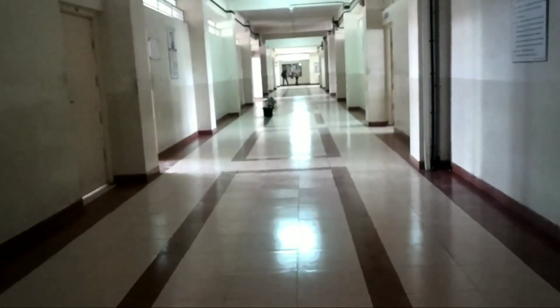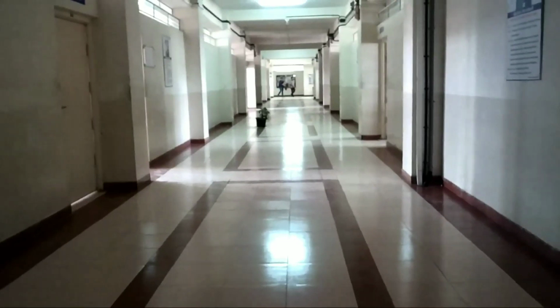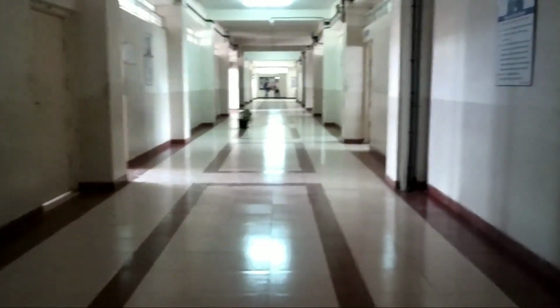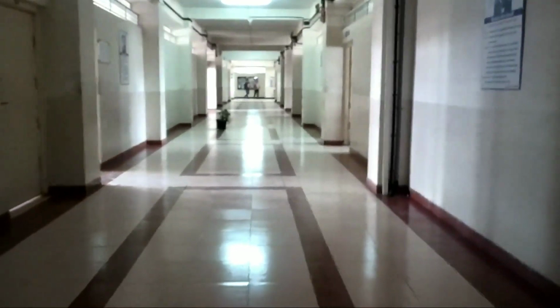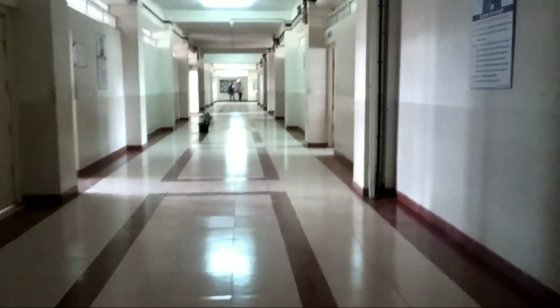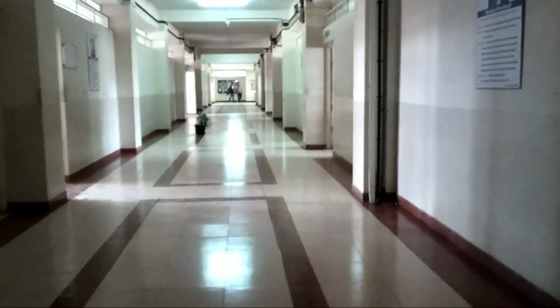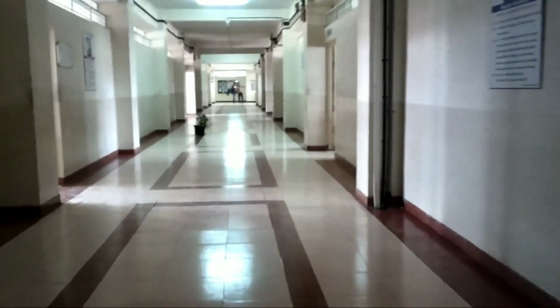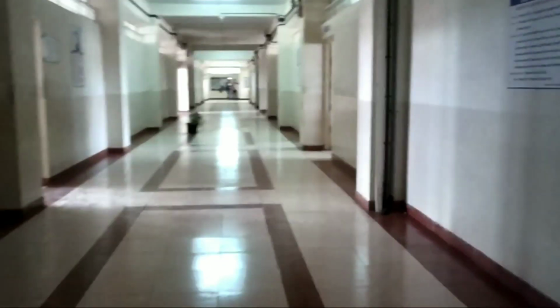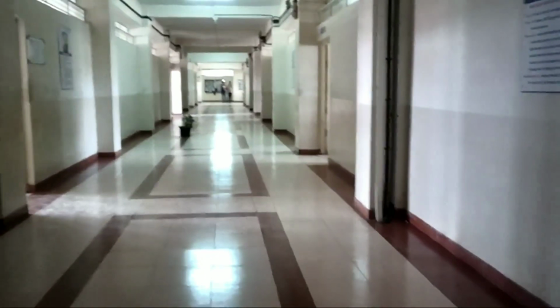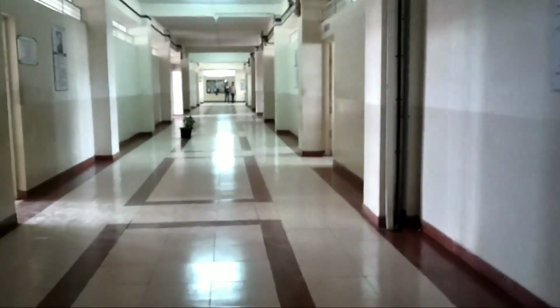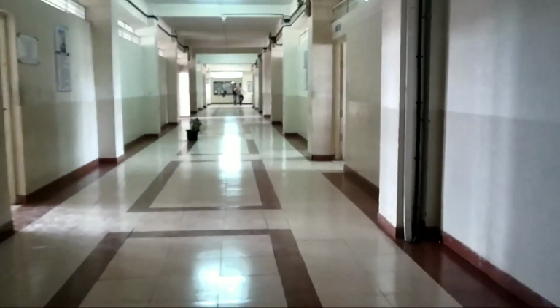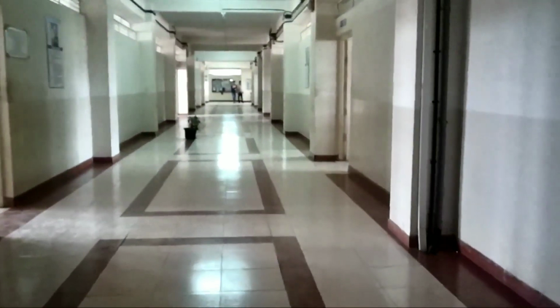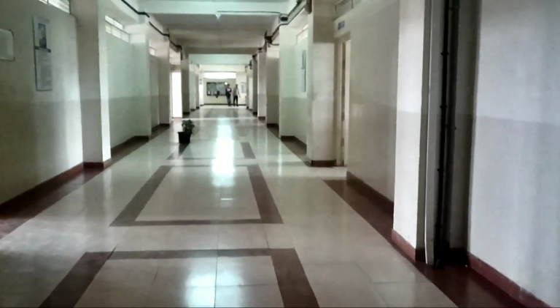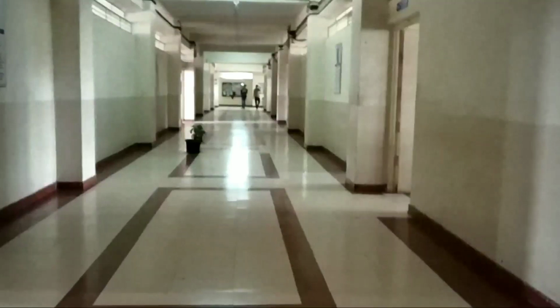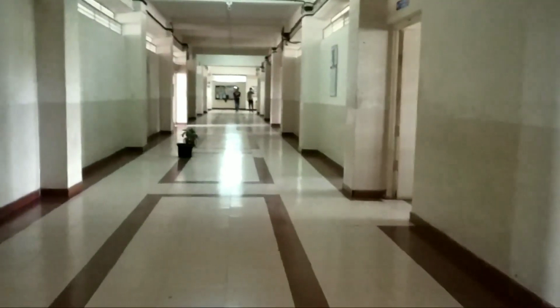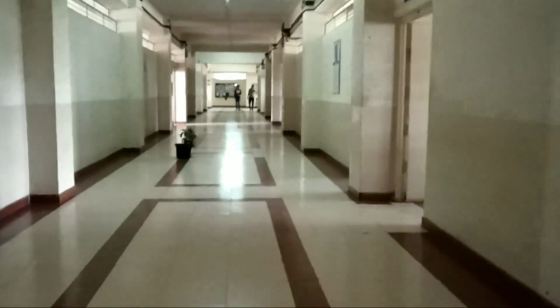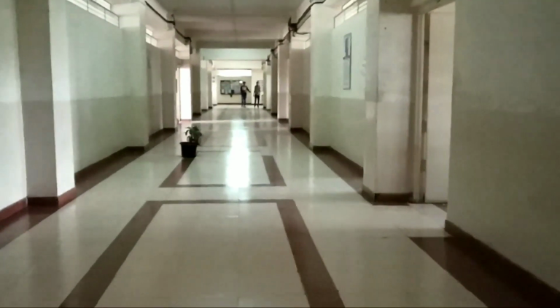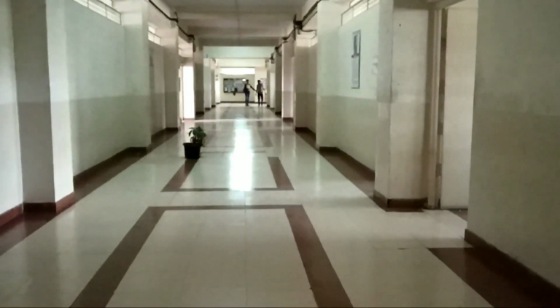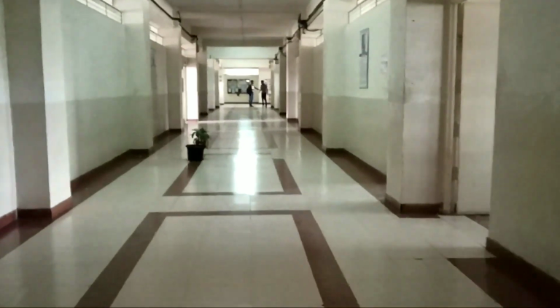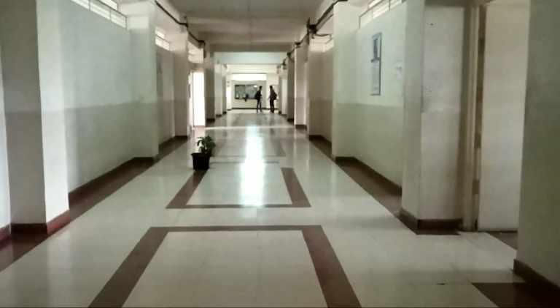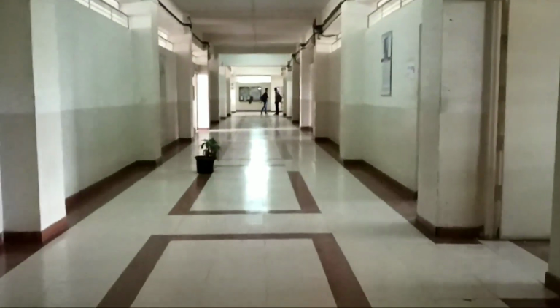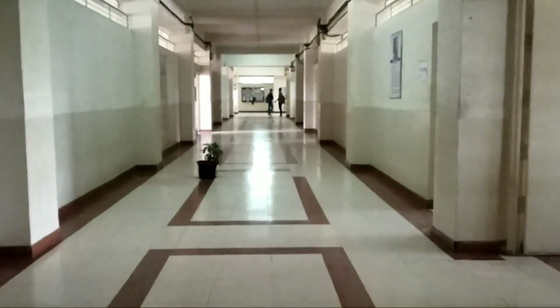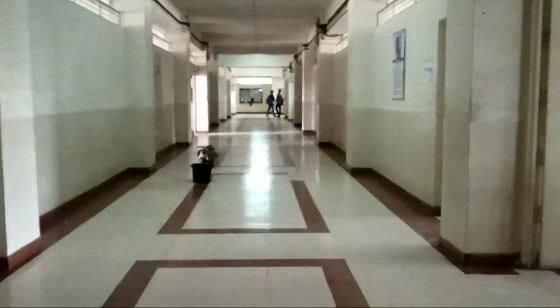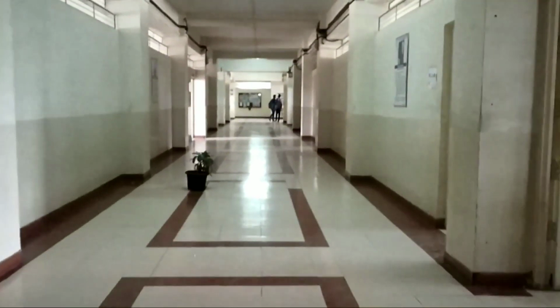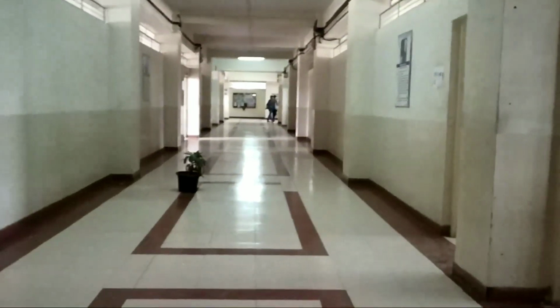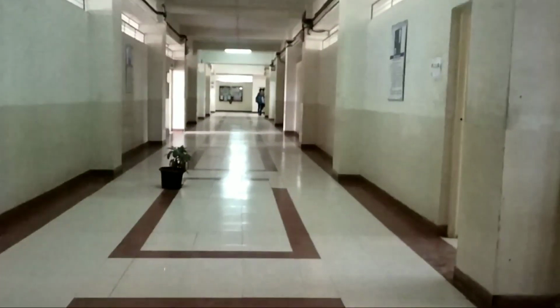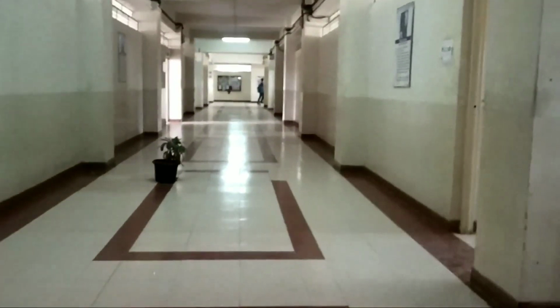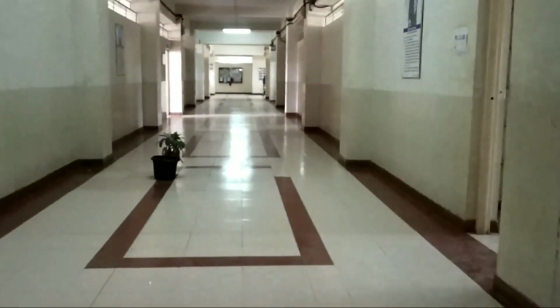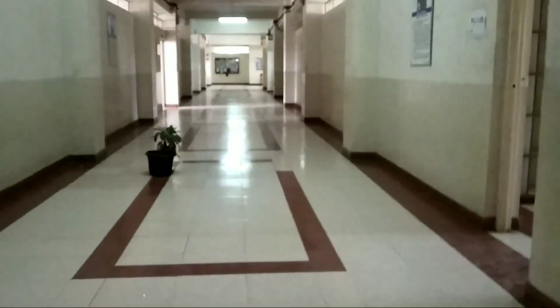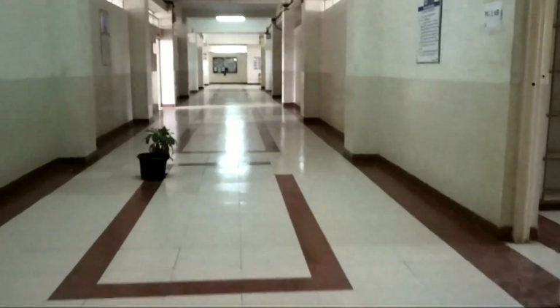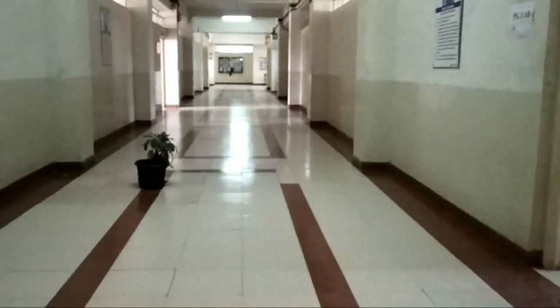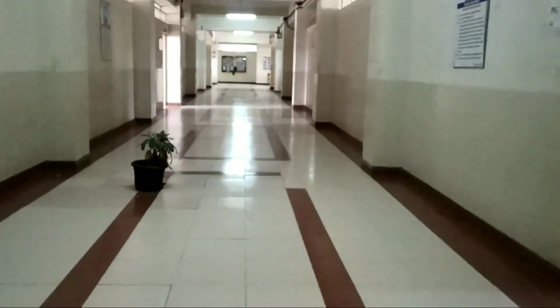Now we are walking on the second floor of the ENTC department.